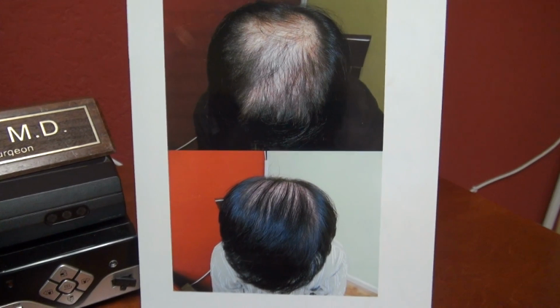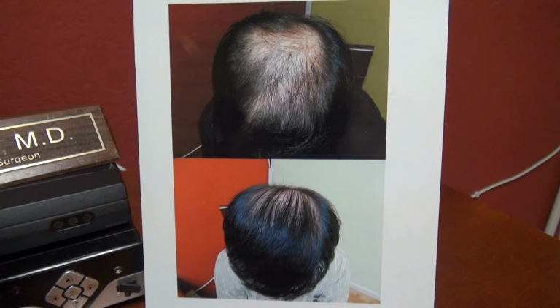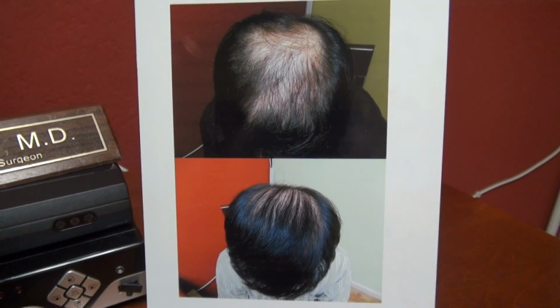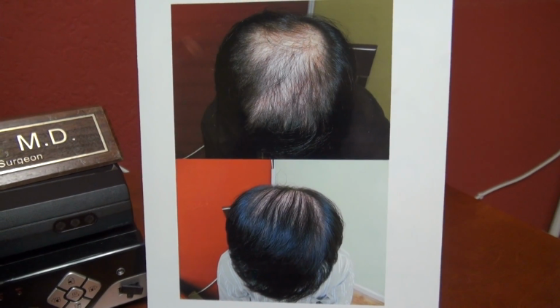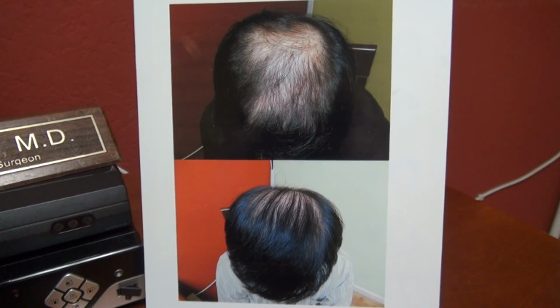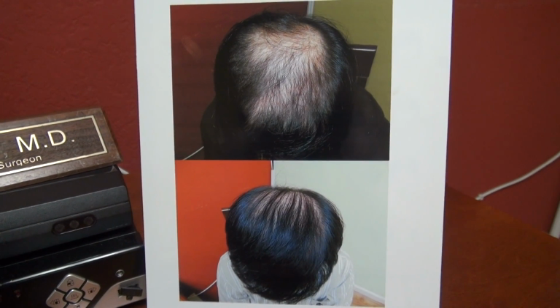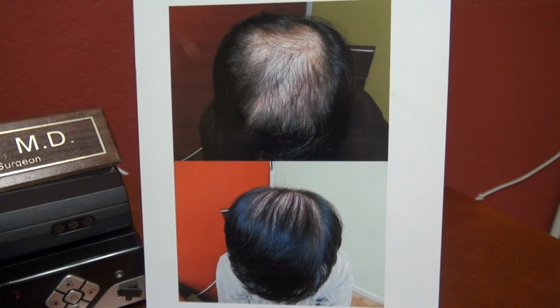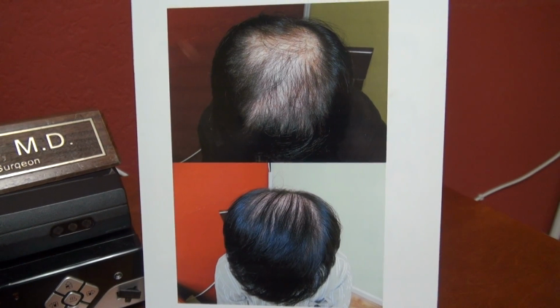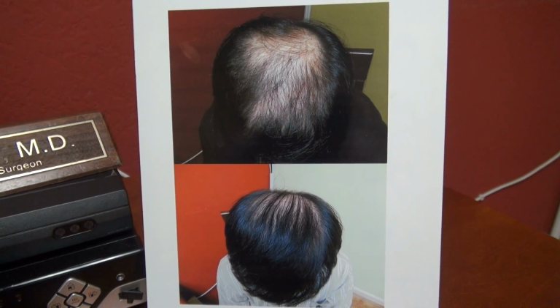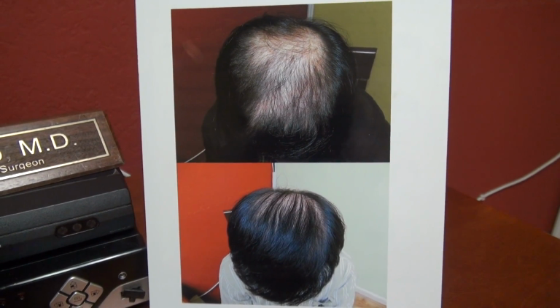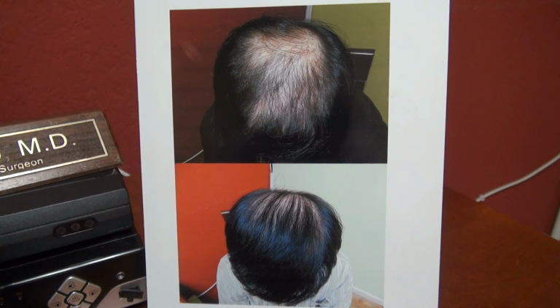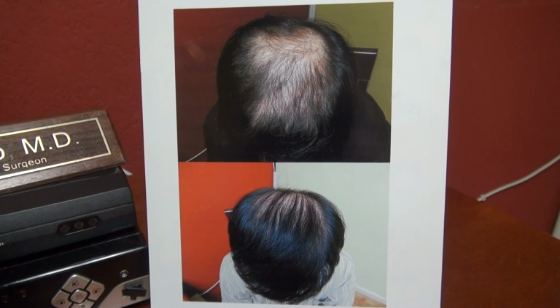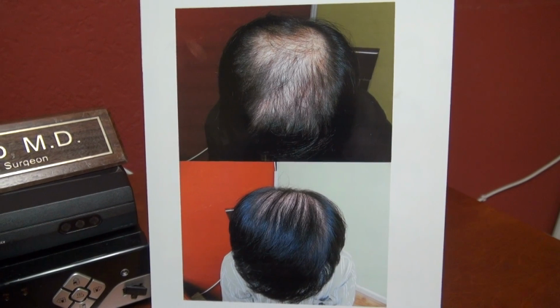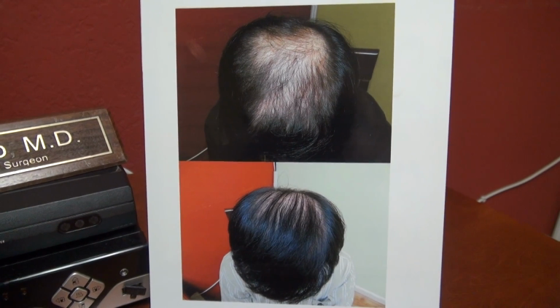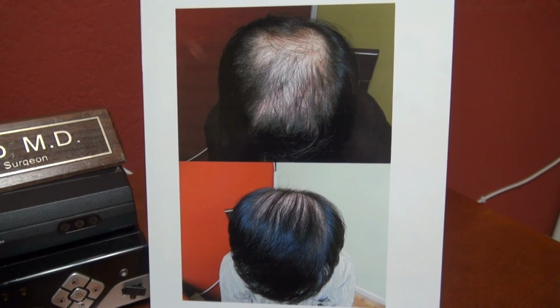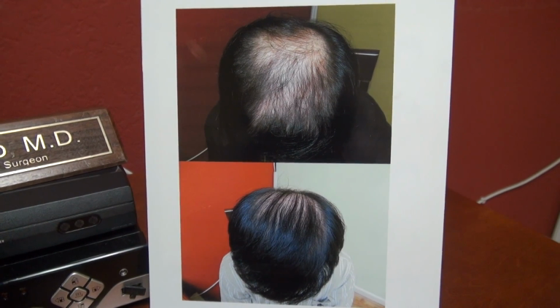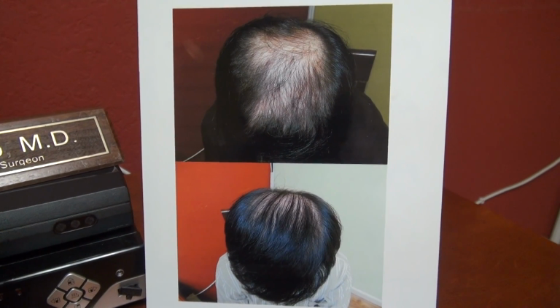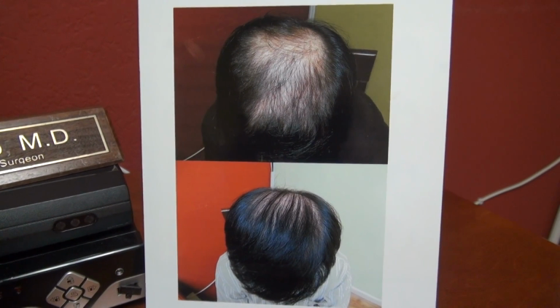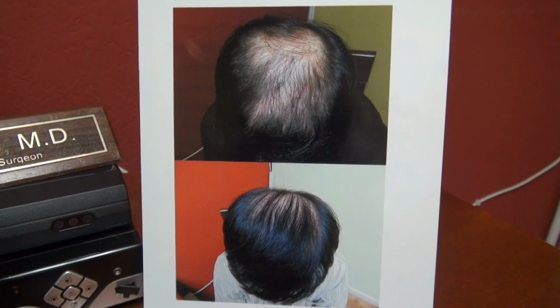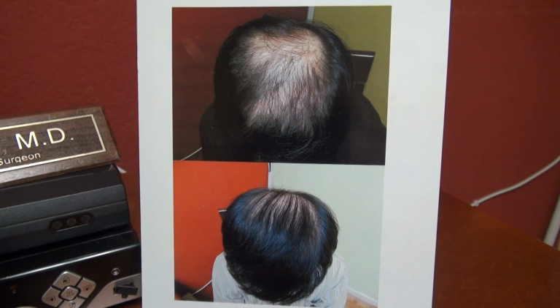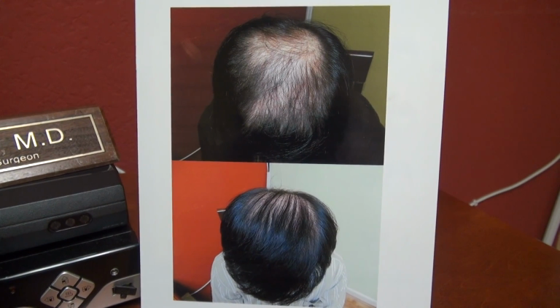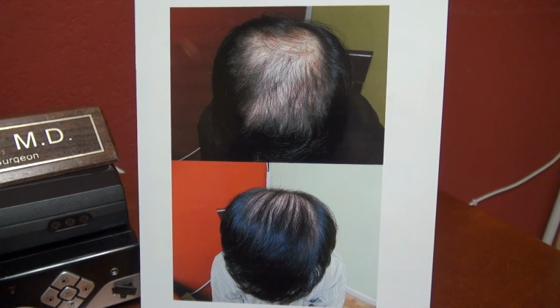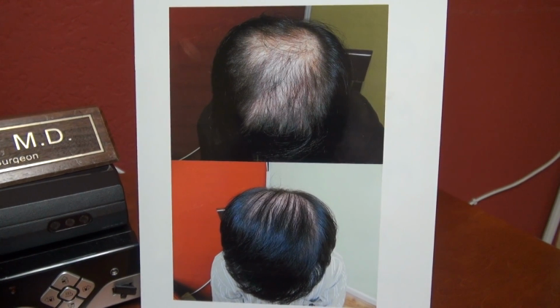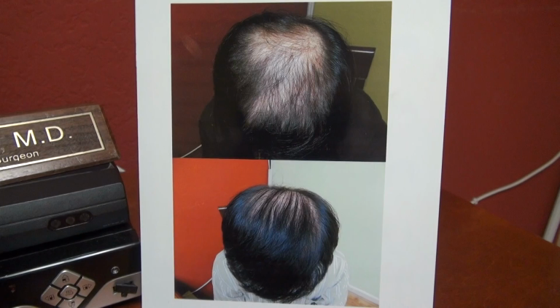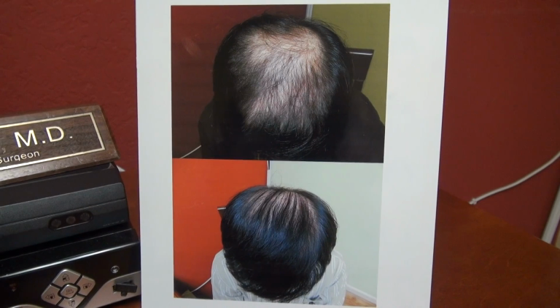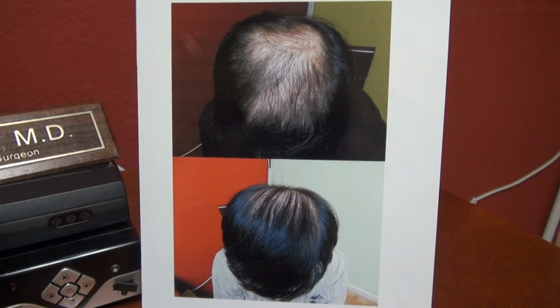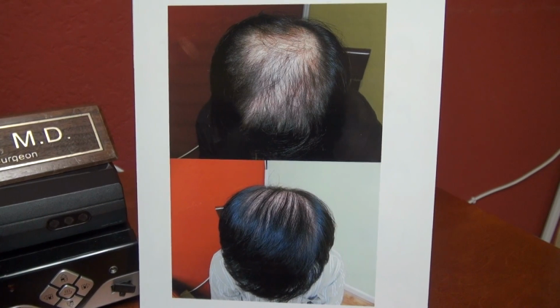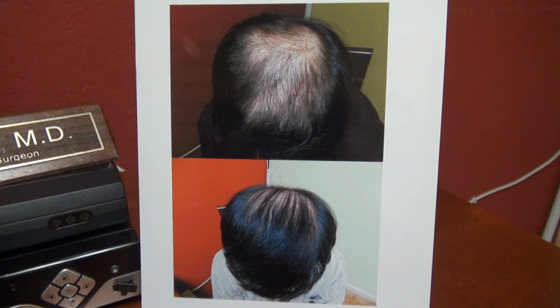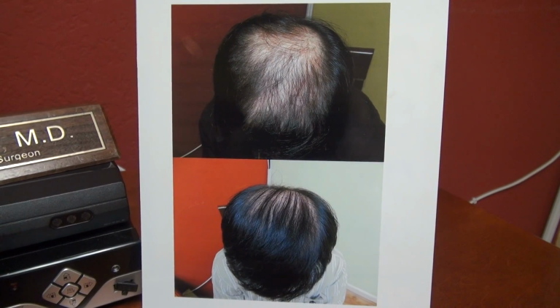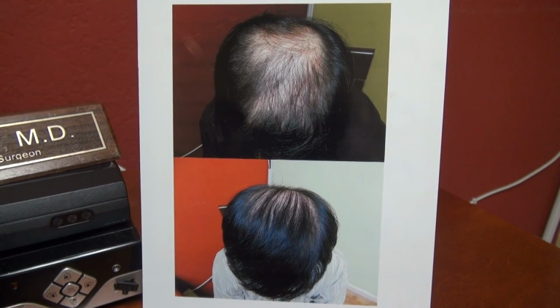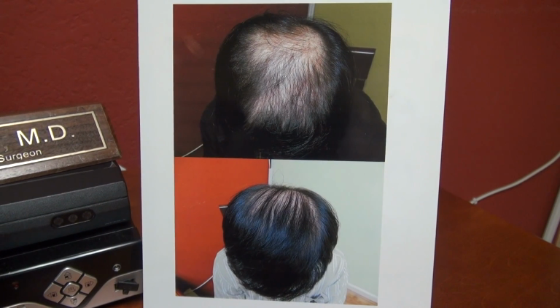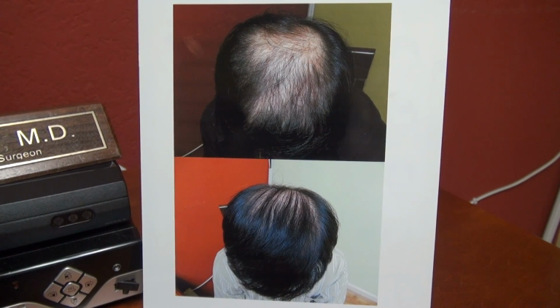Hi, this is the crown vertex hair transplant restoration surgery. This patient had a class 4 hair loss pattern with over 3,000 grafts to fill in from the front to the back.